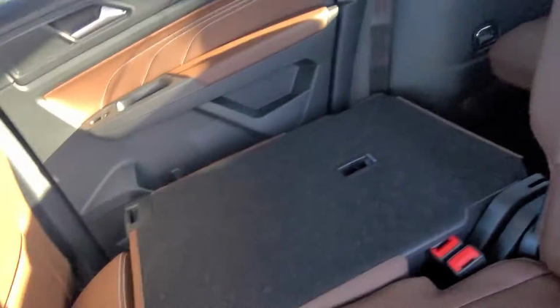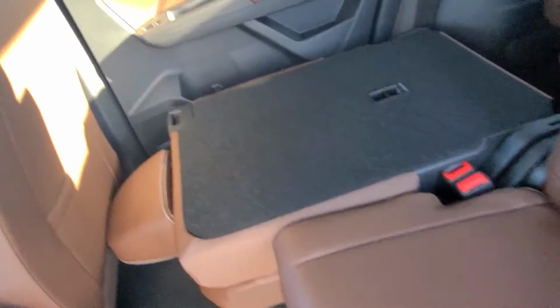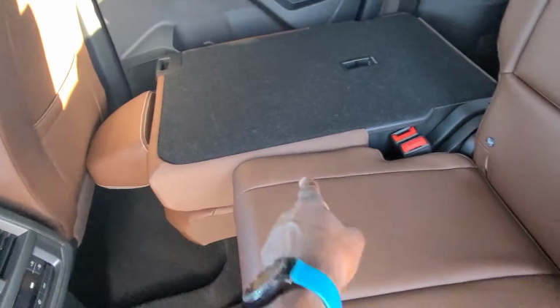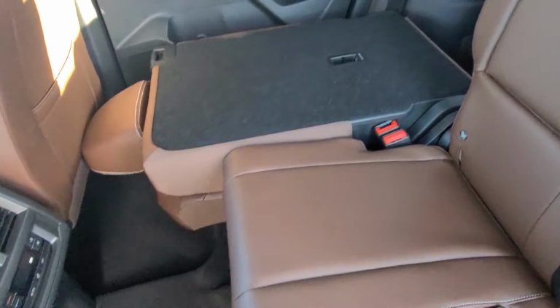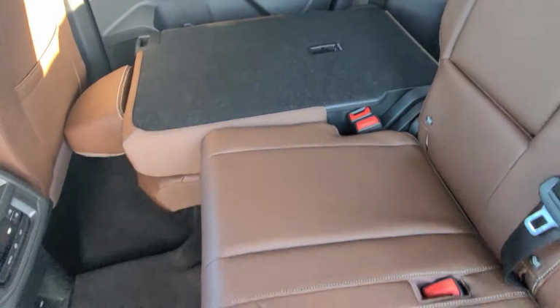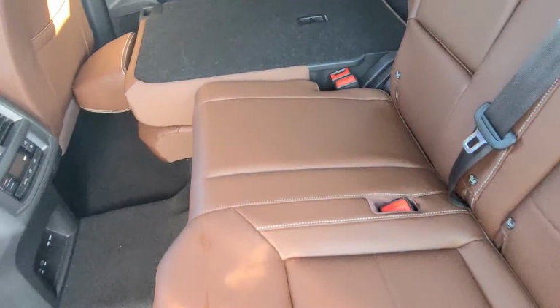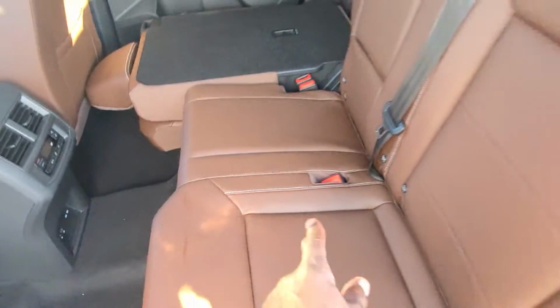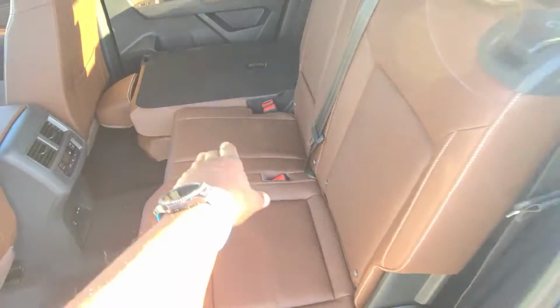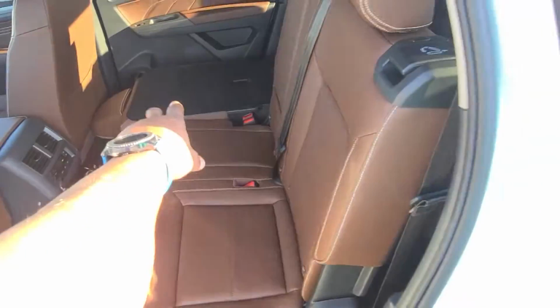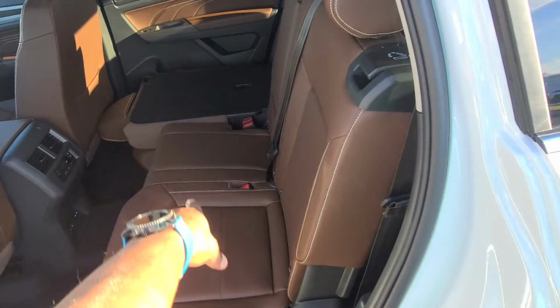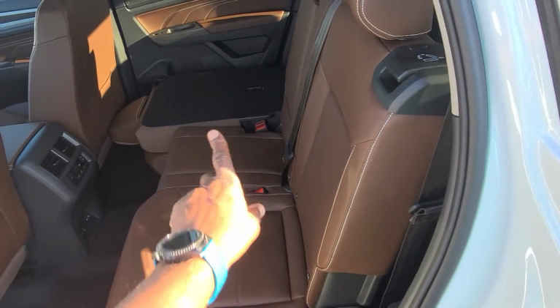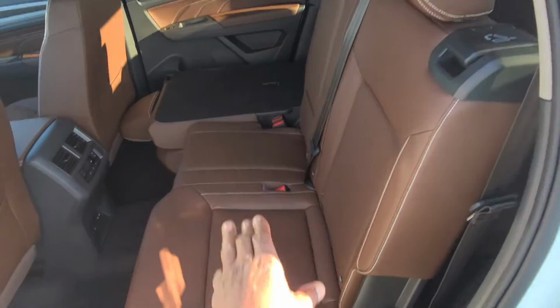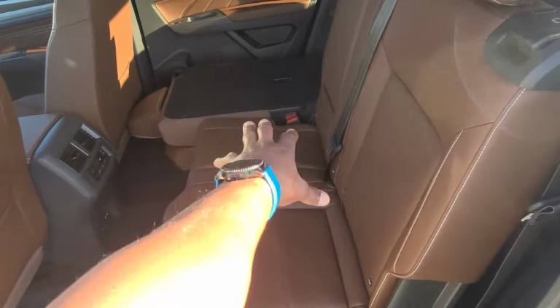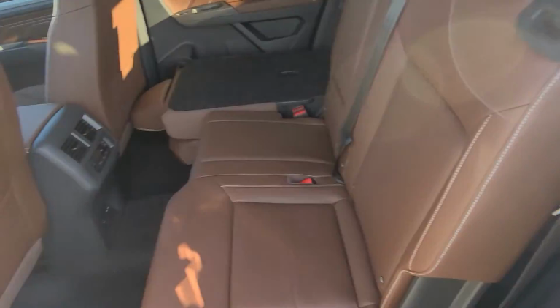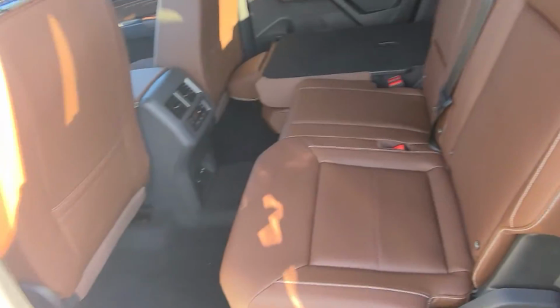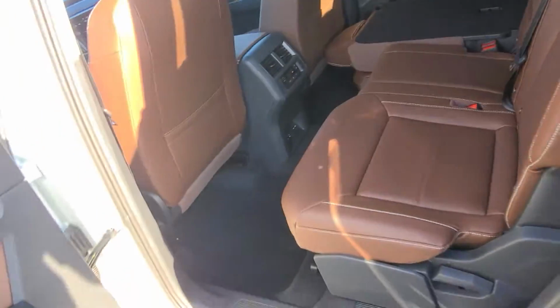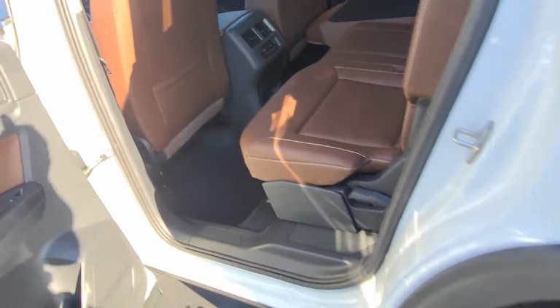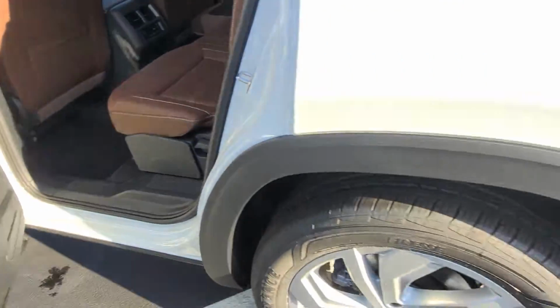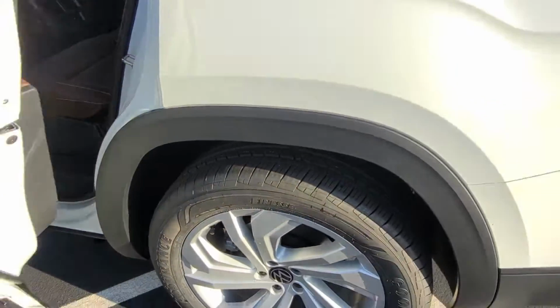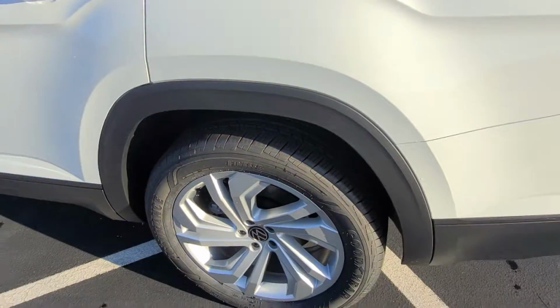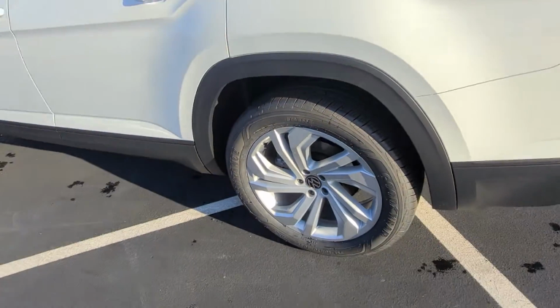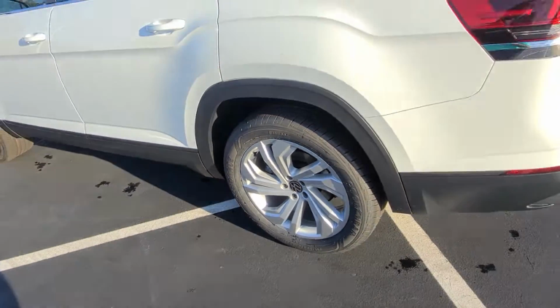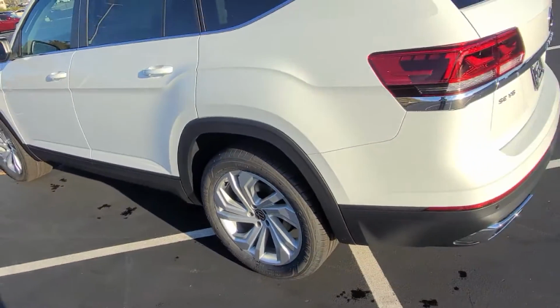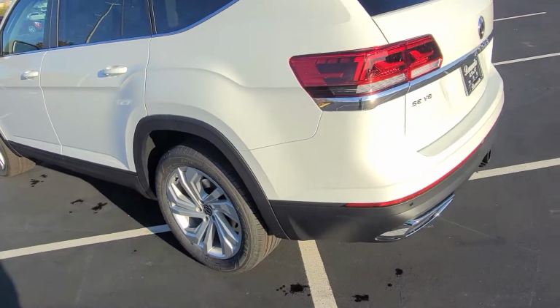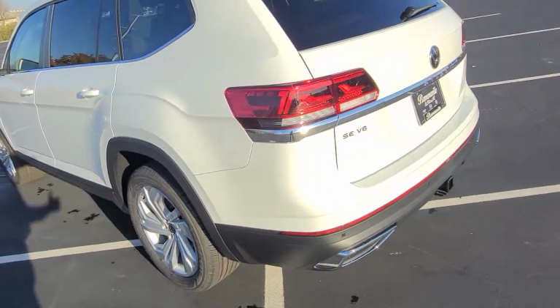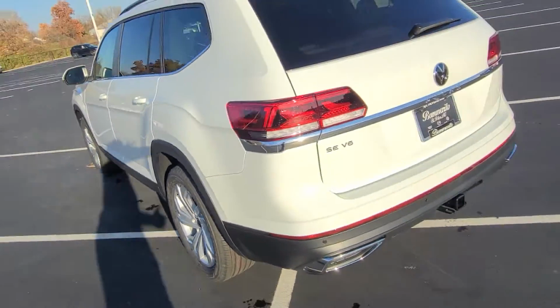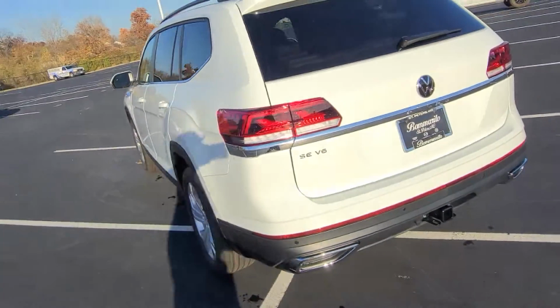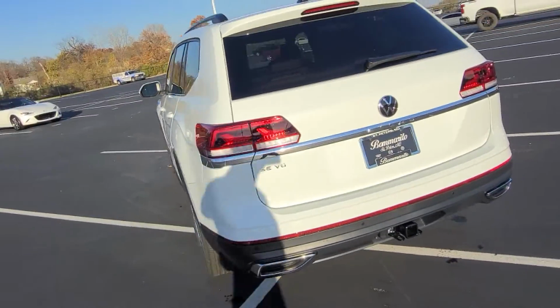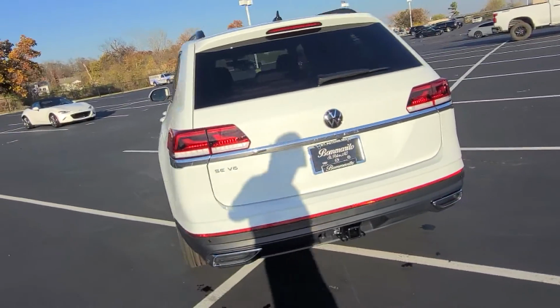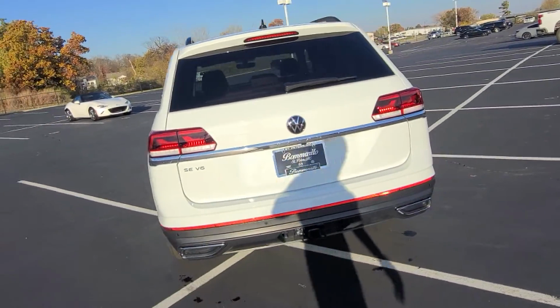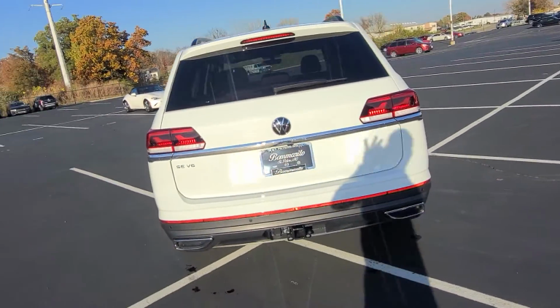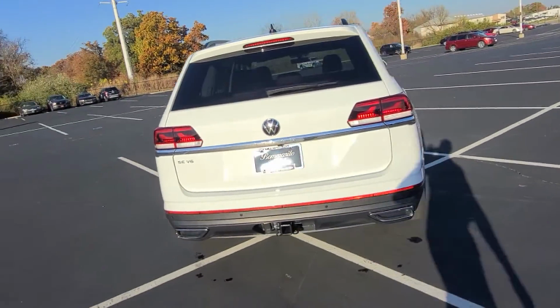That seat is actually folded down, but it will fold up. There's actually a three person bench here, room for three car seats as well. 20 inch wheels will get you around on that construction site. Again, that tow hitch will tow 5,000 pounds.